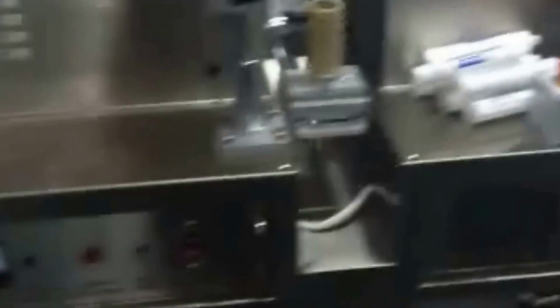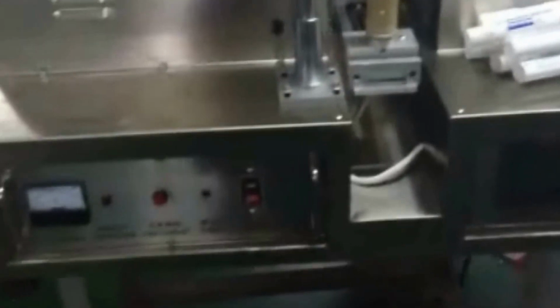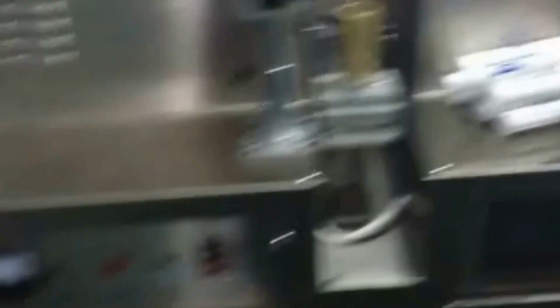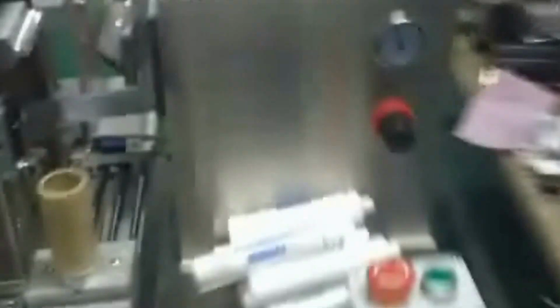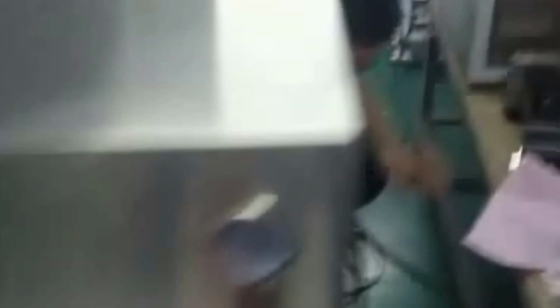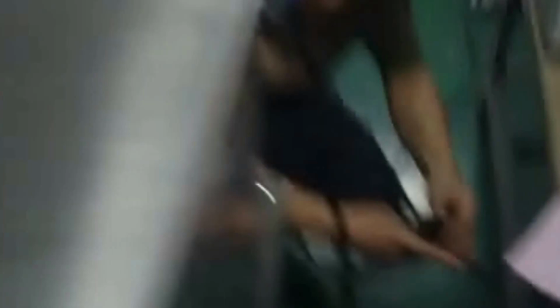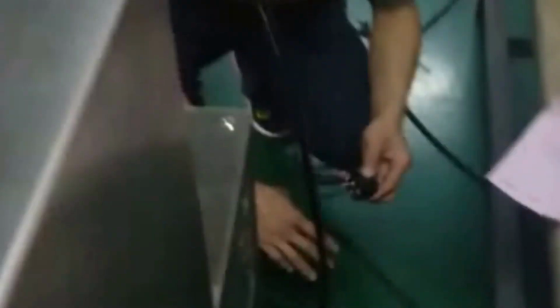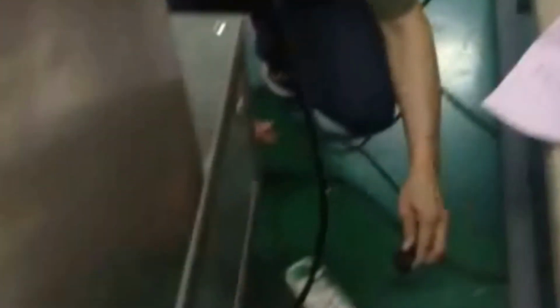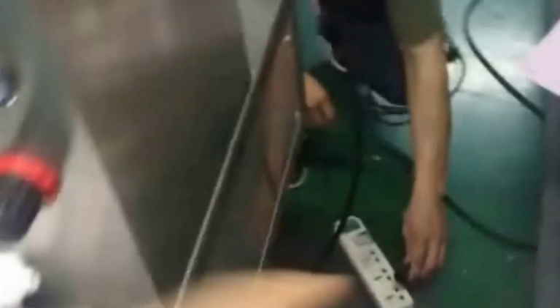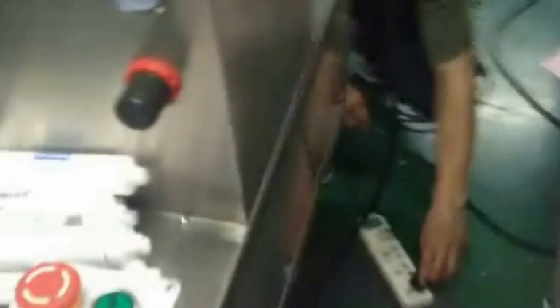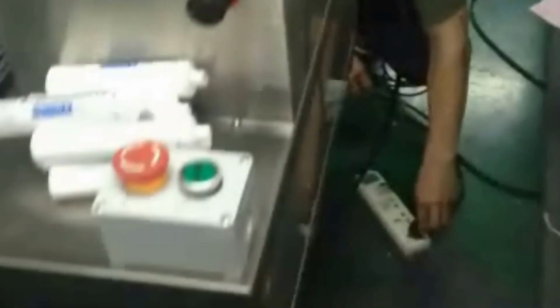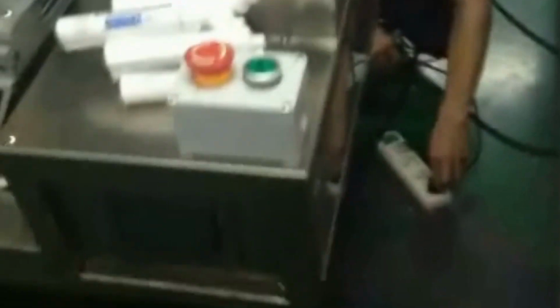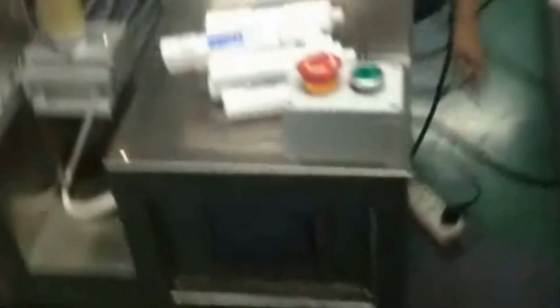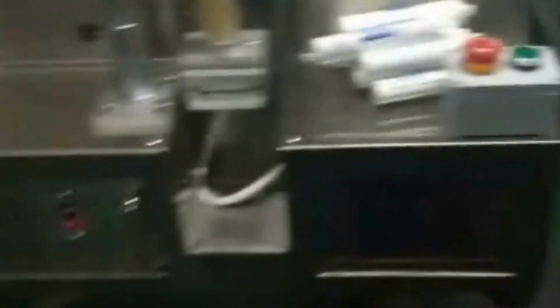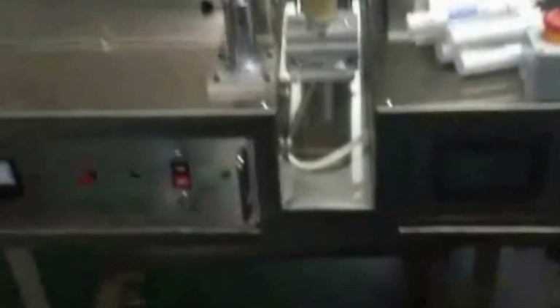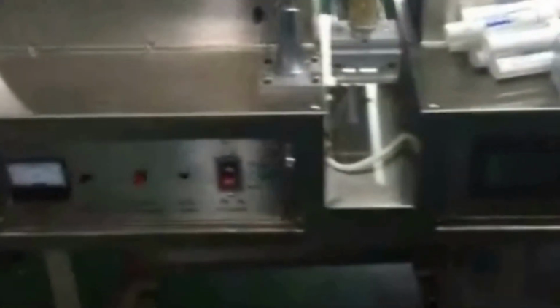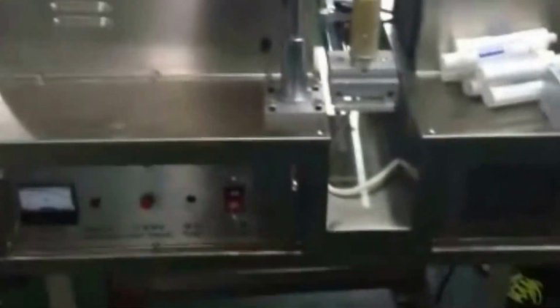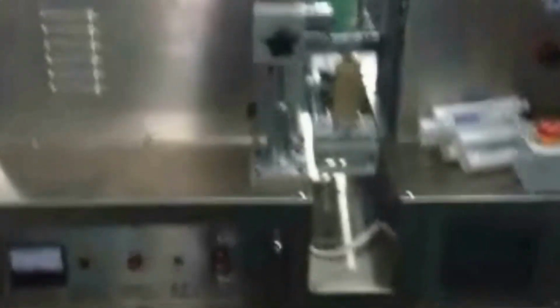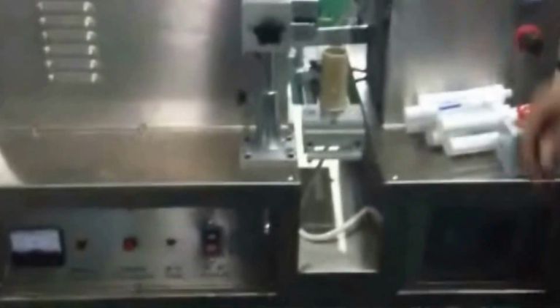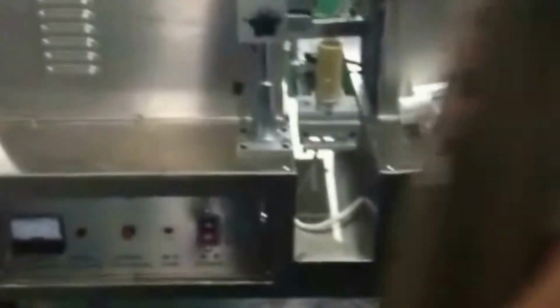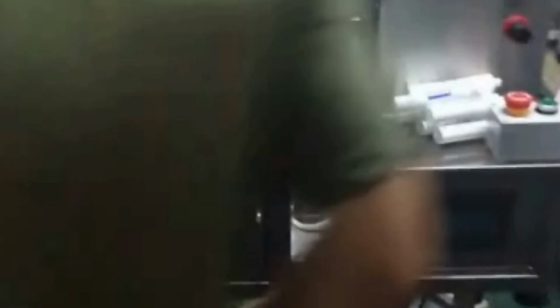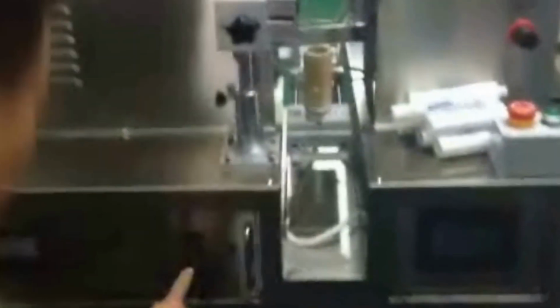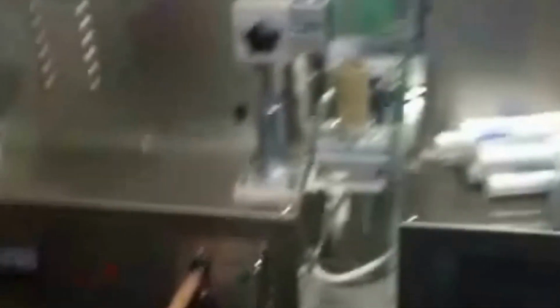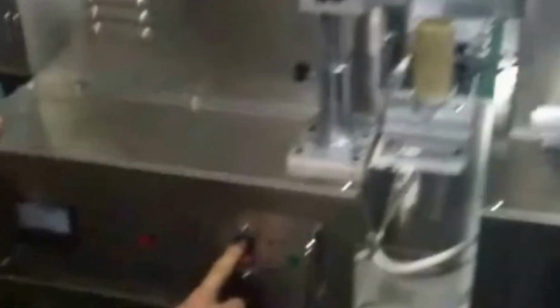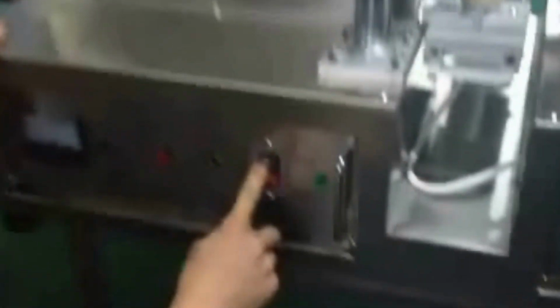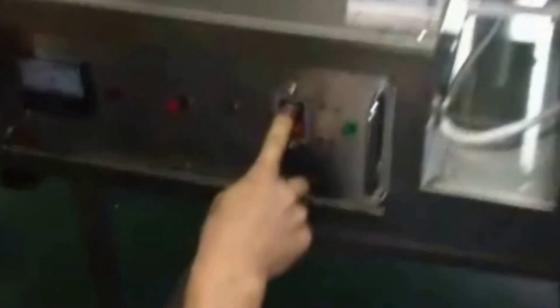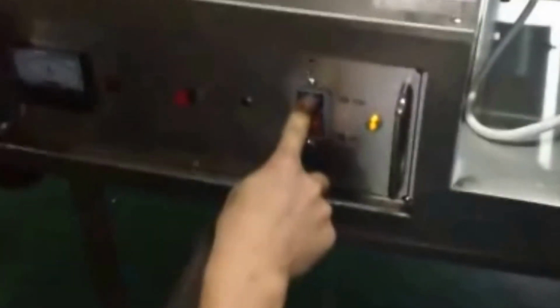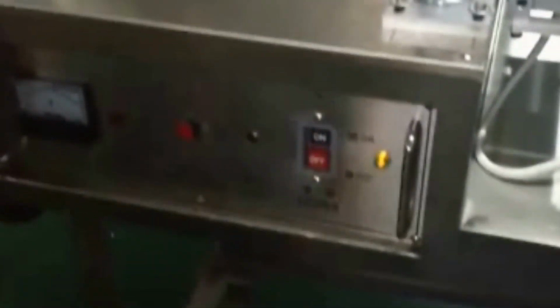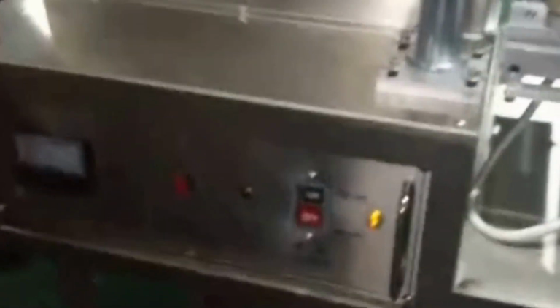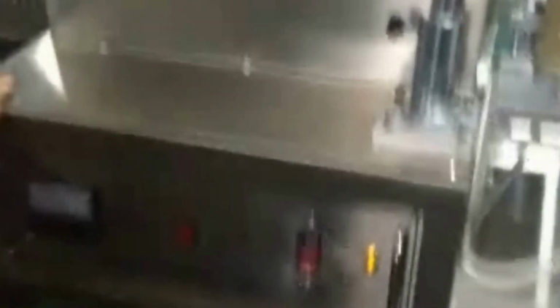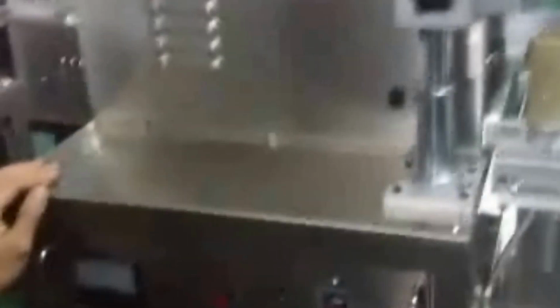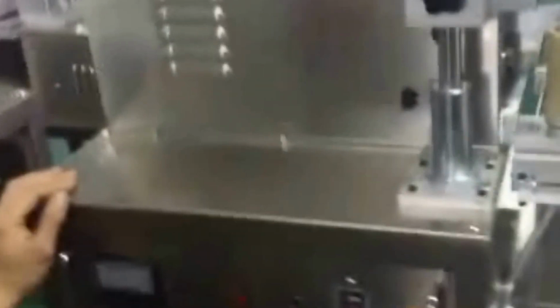And then connect the power. Open the power.